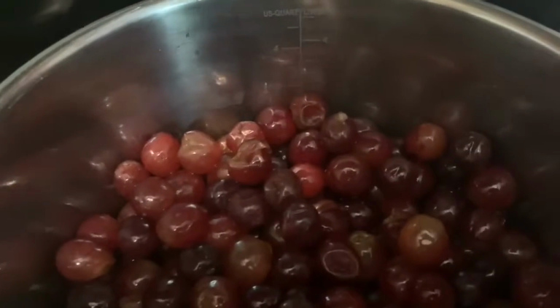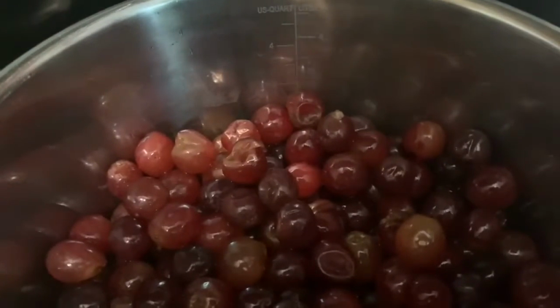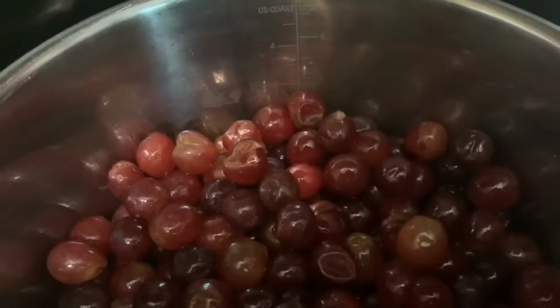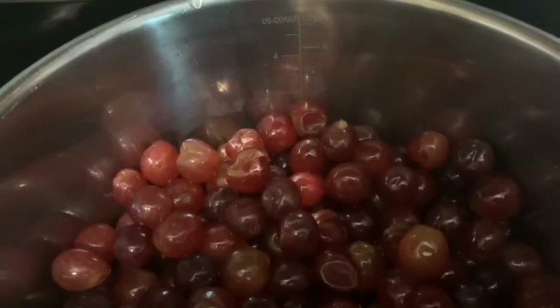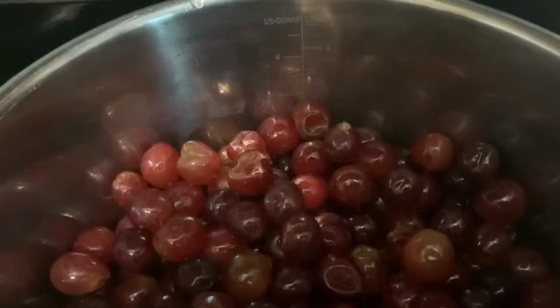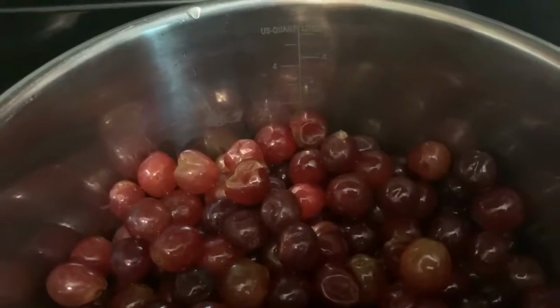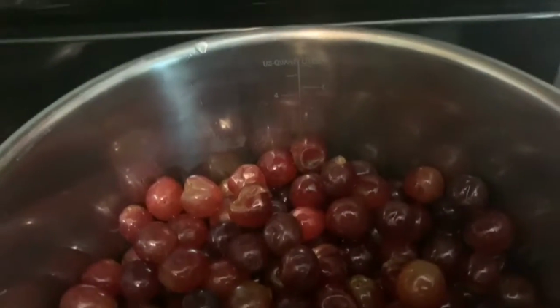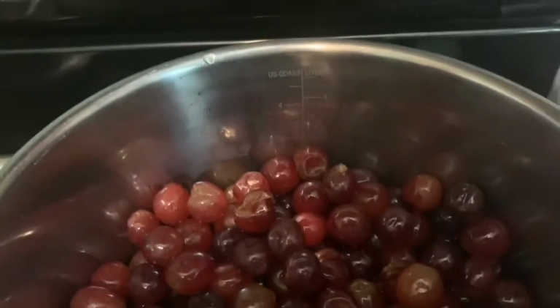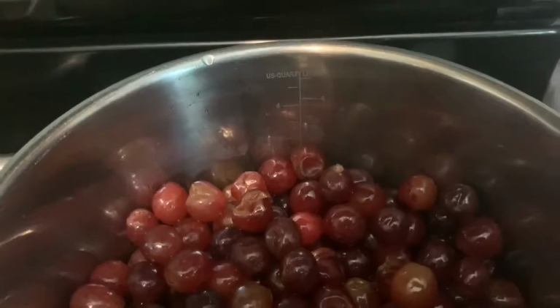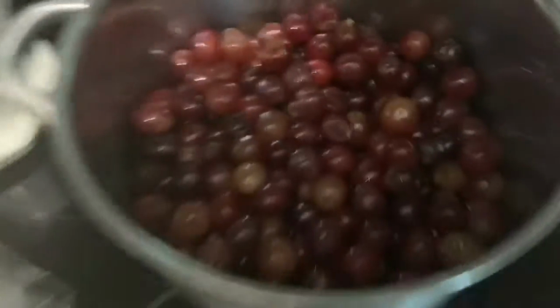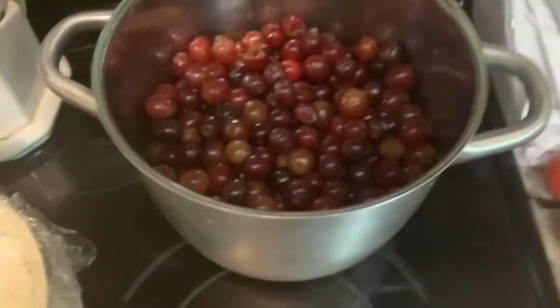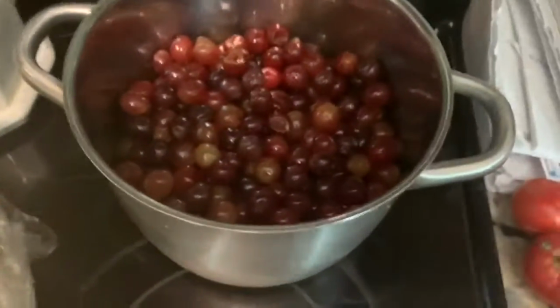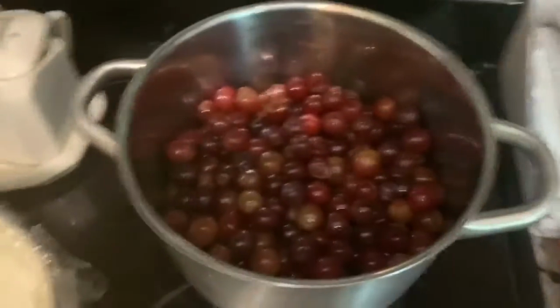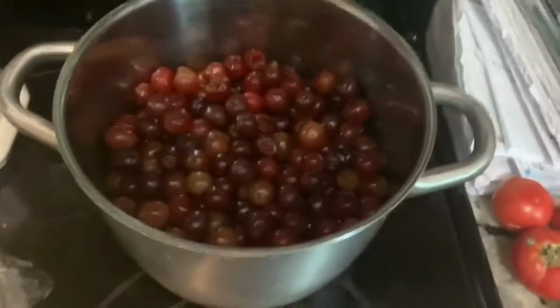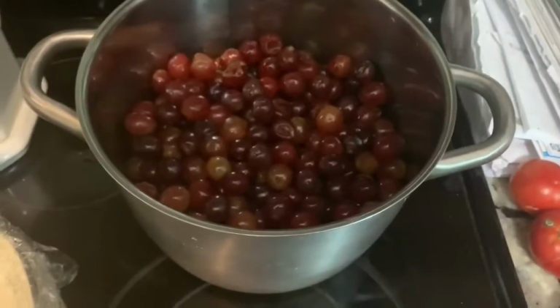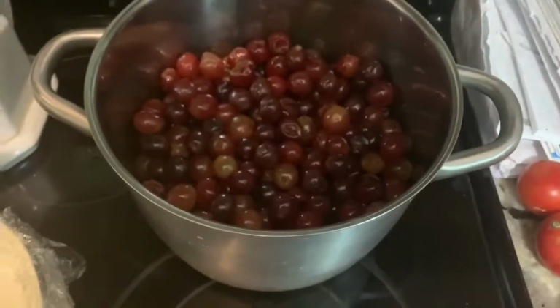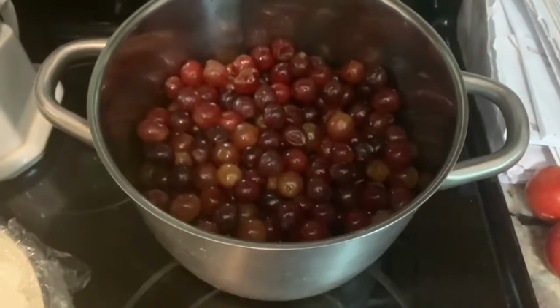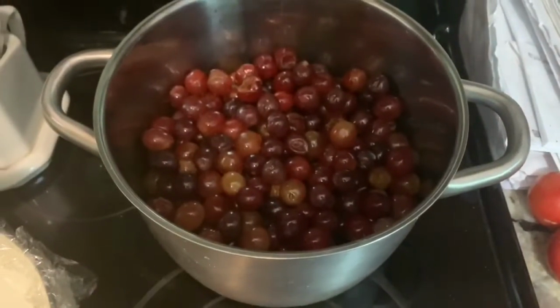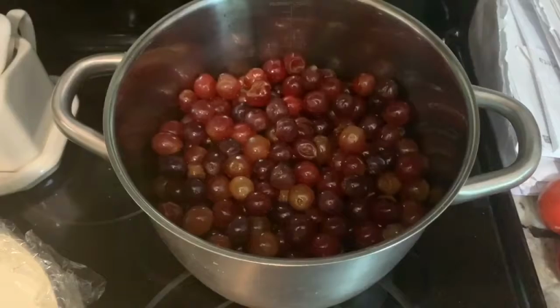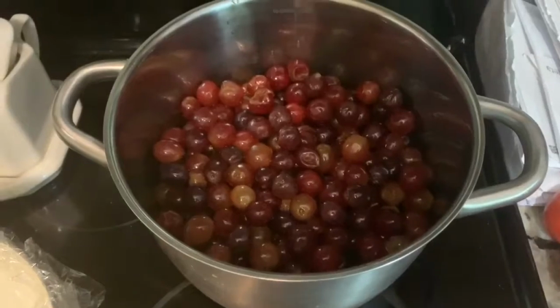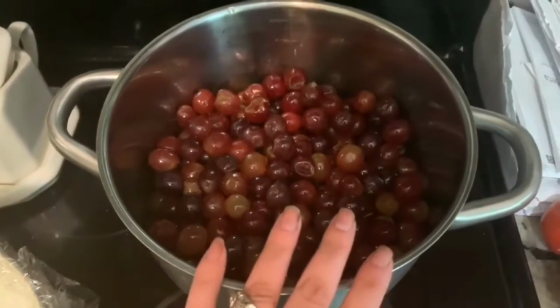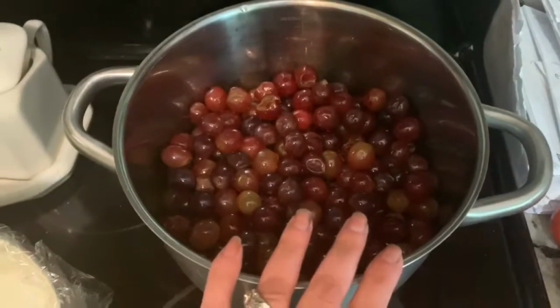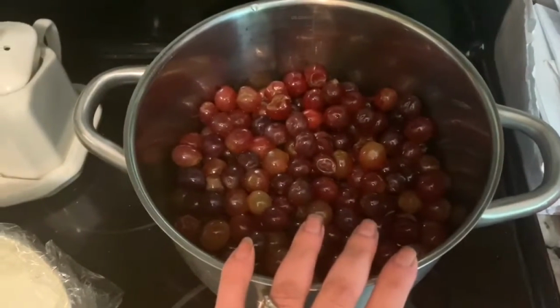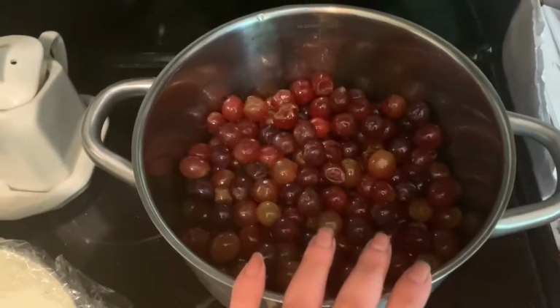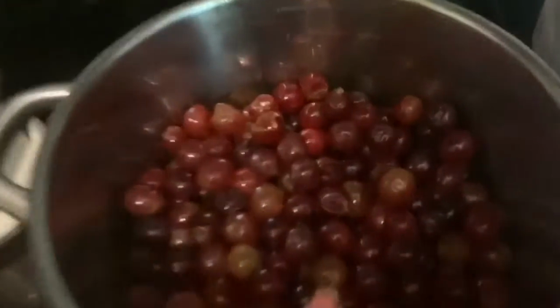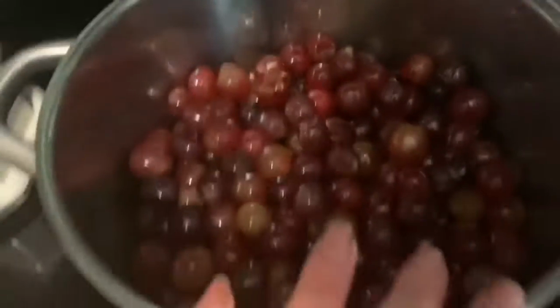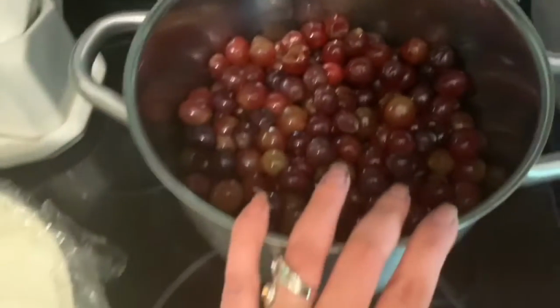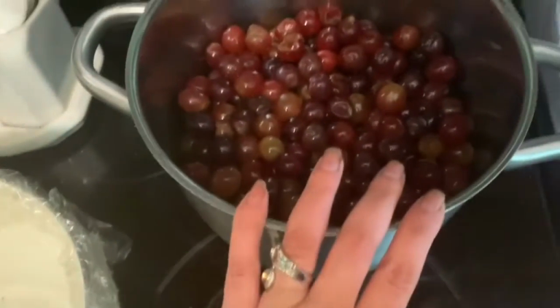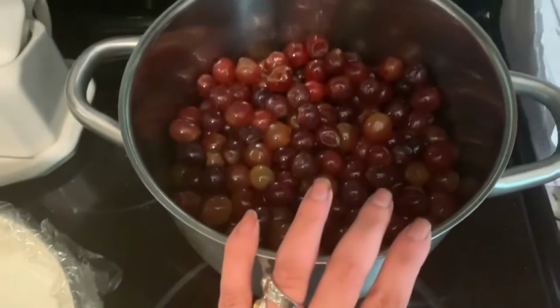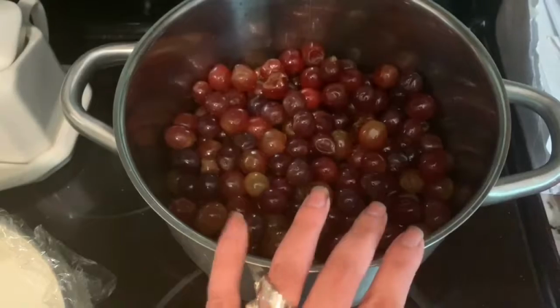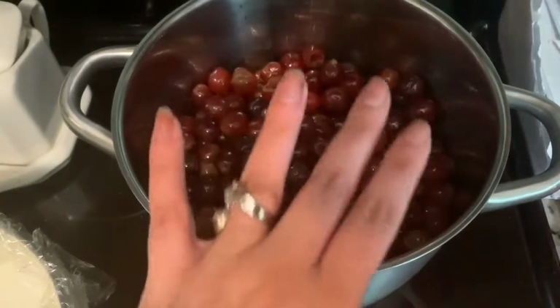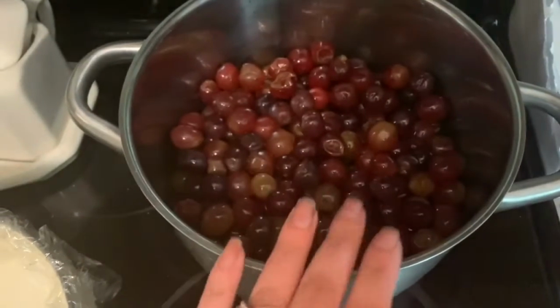It looks like they're filled up to the three-liter mark. The way I'm gonna do the math with that is just put a cup of sugar for every liter that is in here, so it's gonna be very sweet.